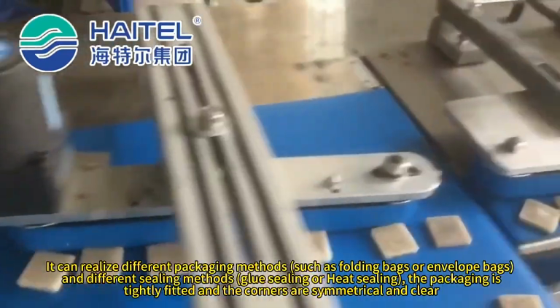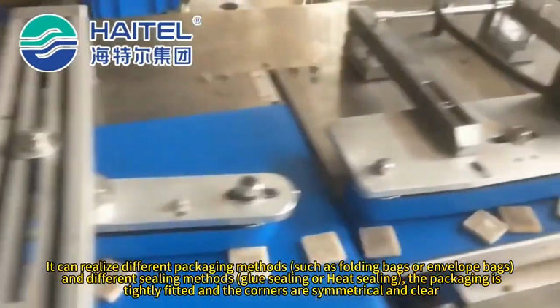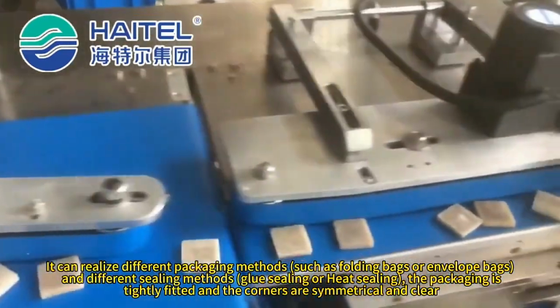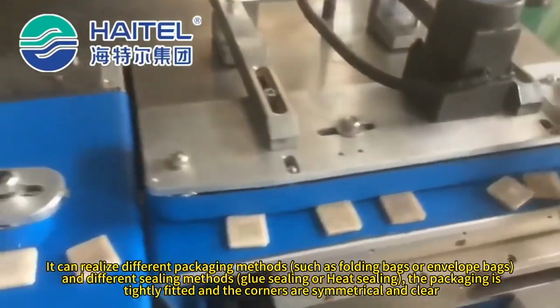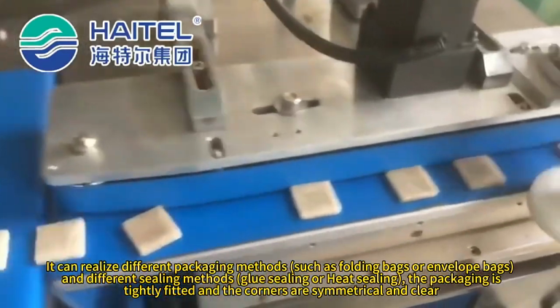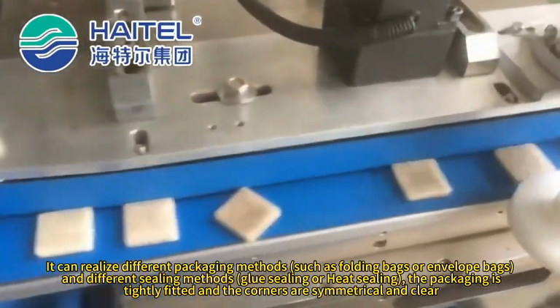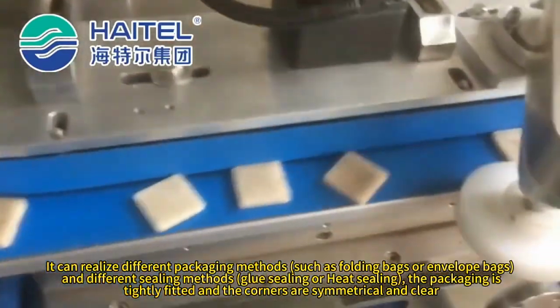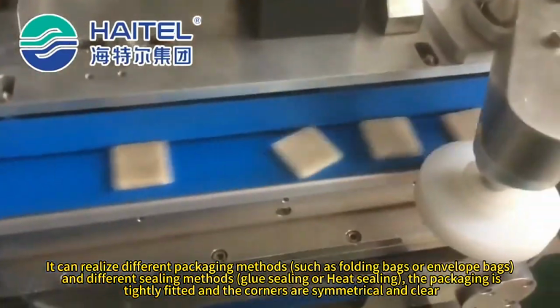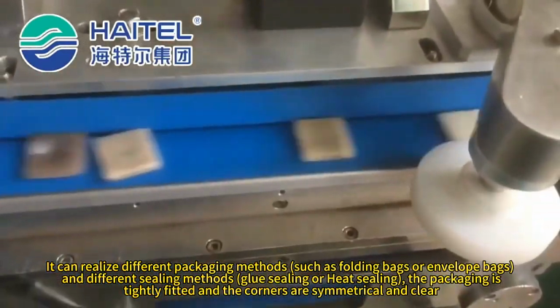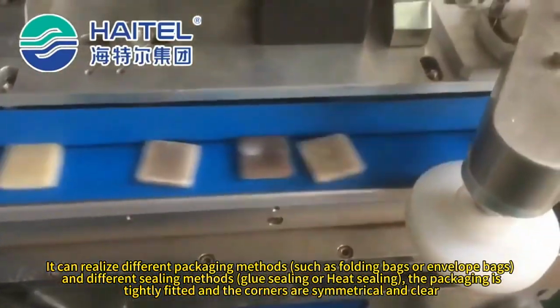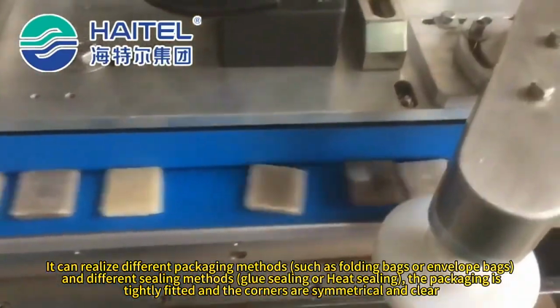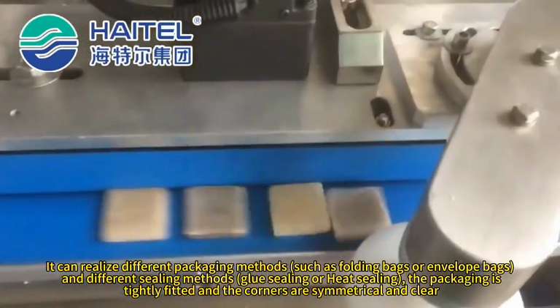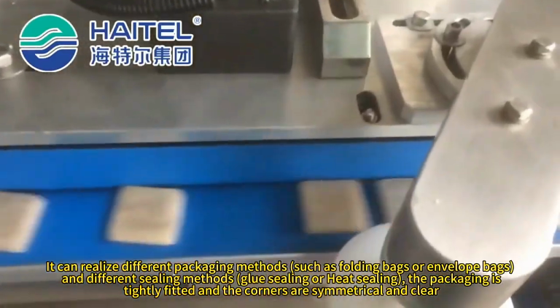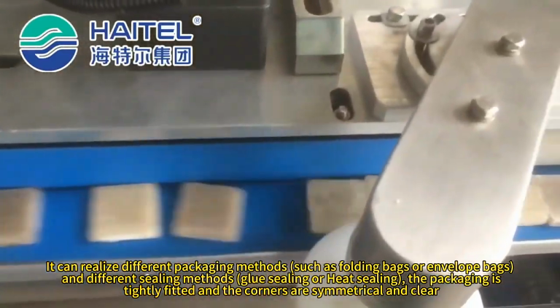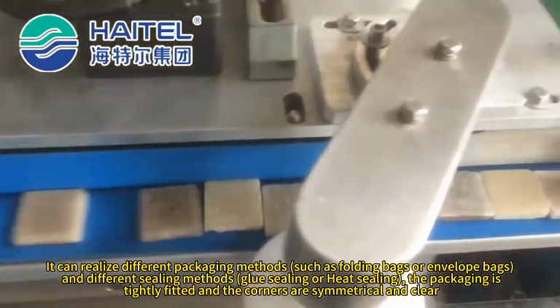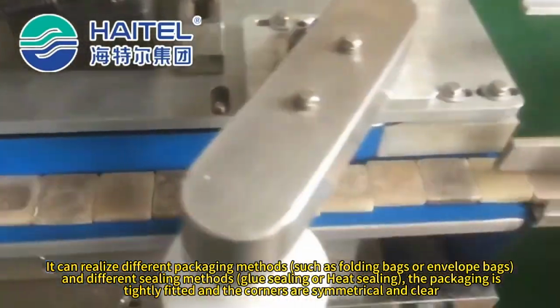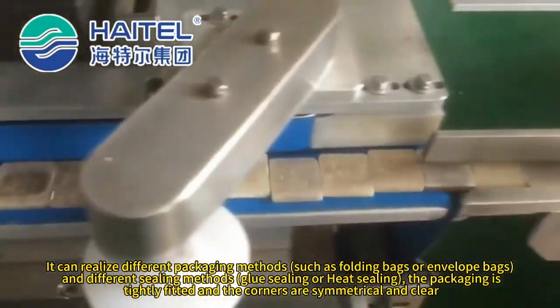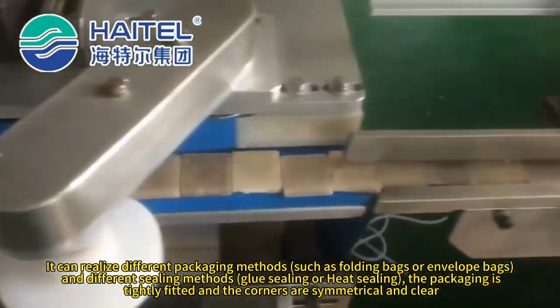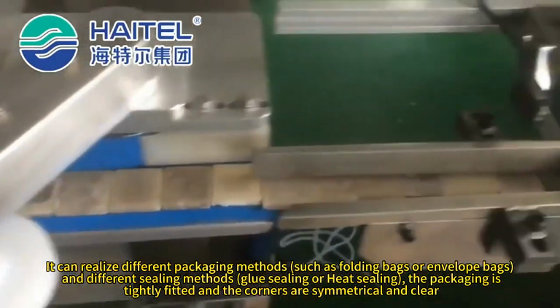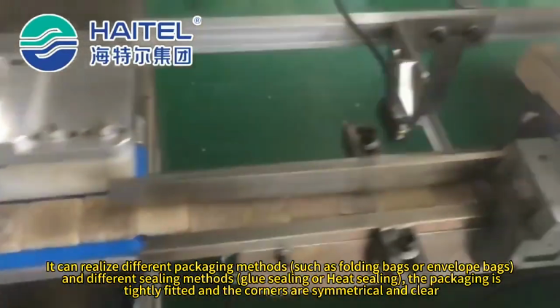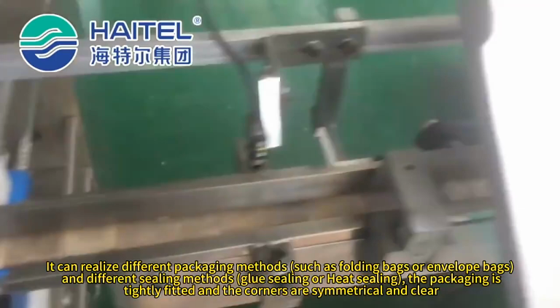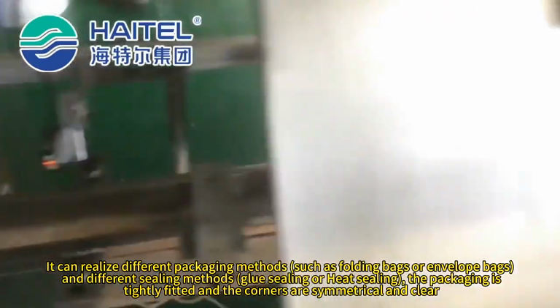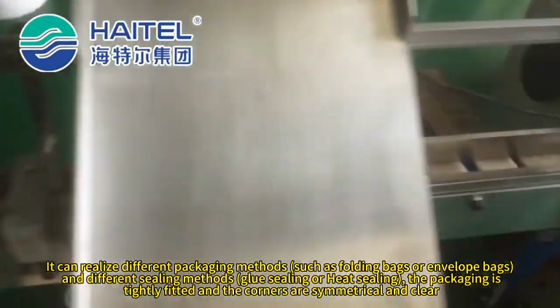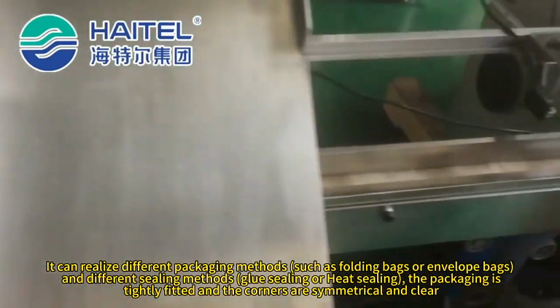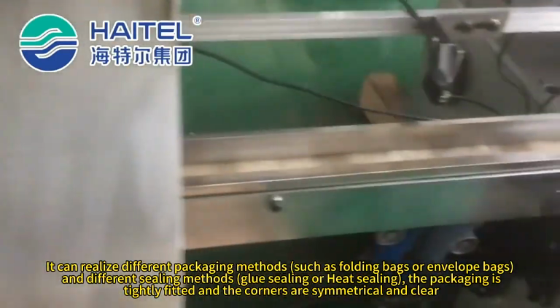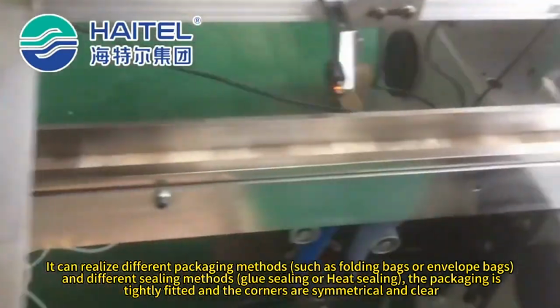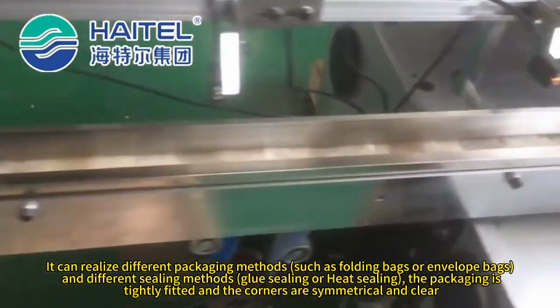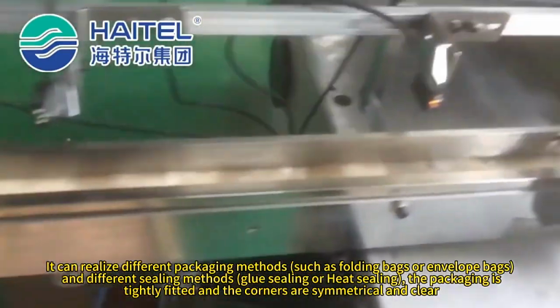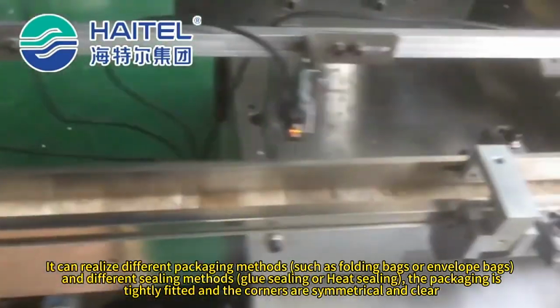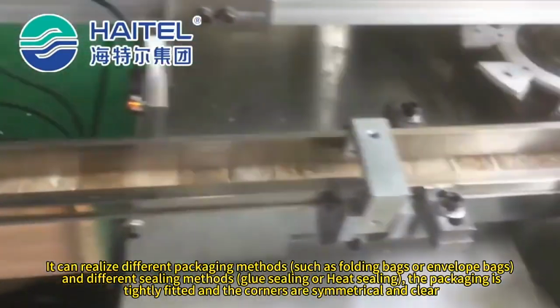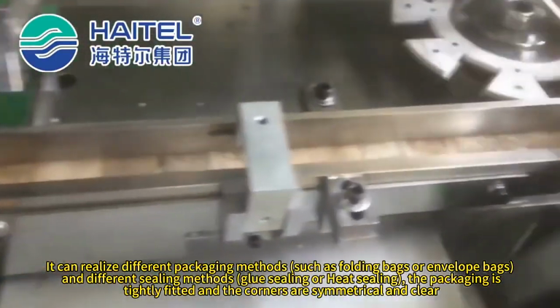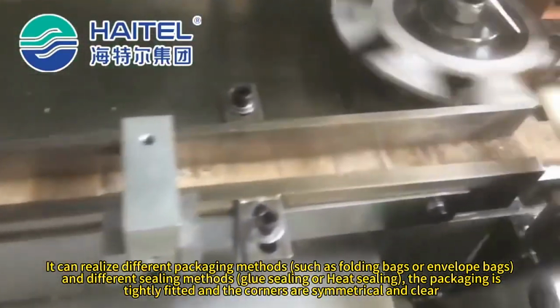You can realize different packaging methods, such as folding bags or envelope bags, and different sealing methods — glue sealing or heat sealing.